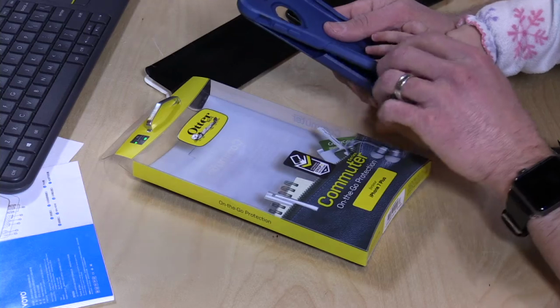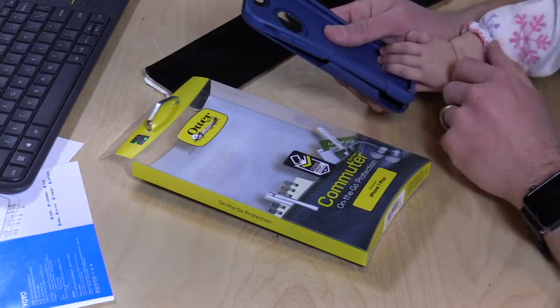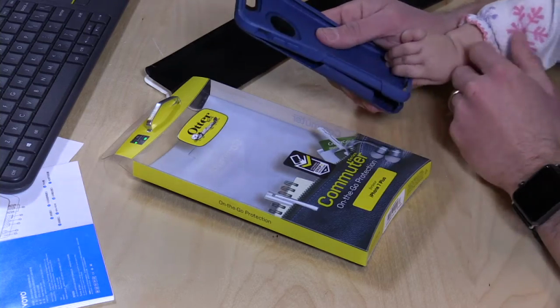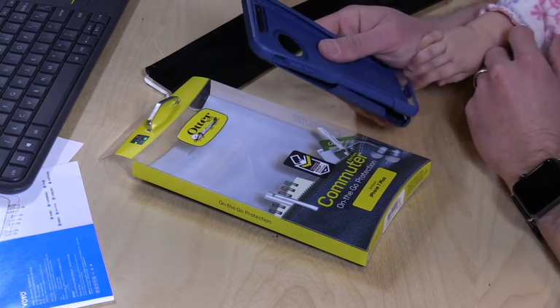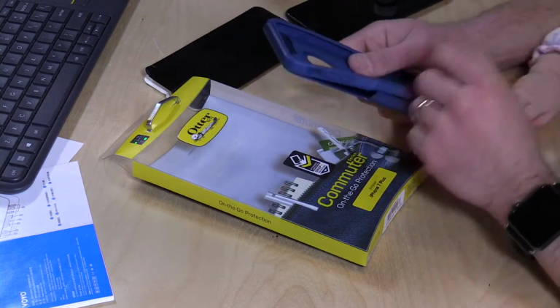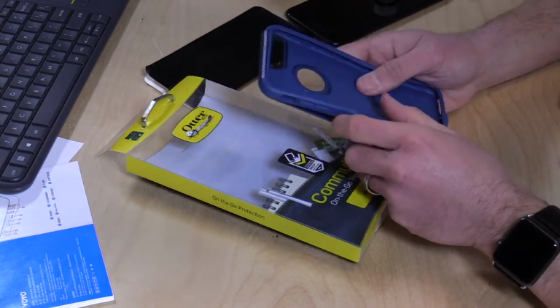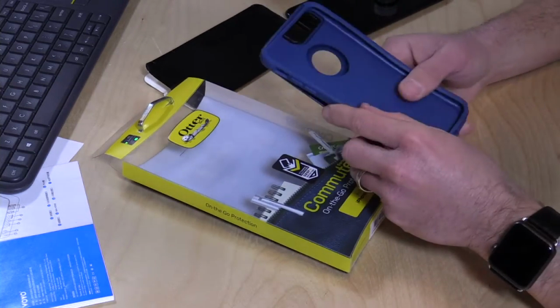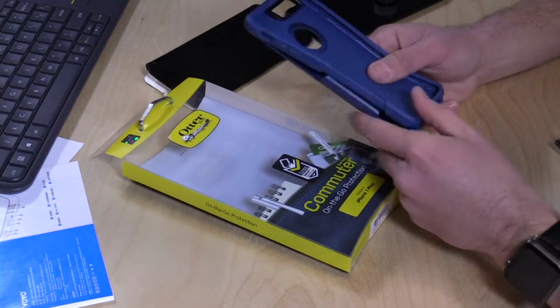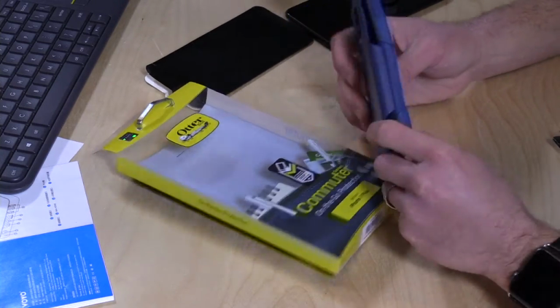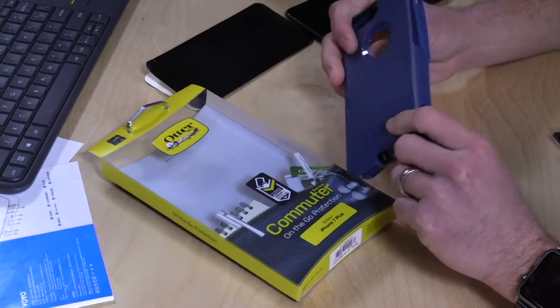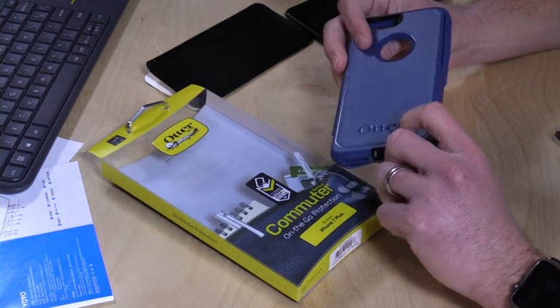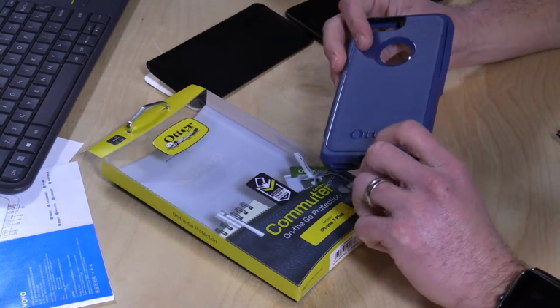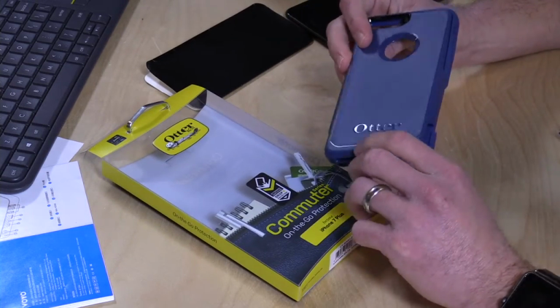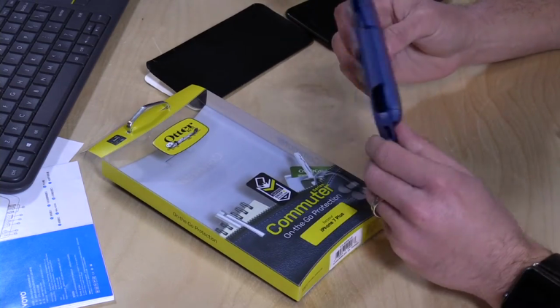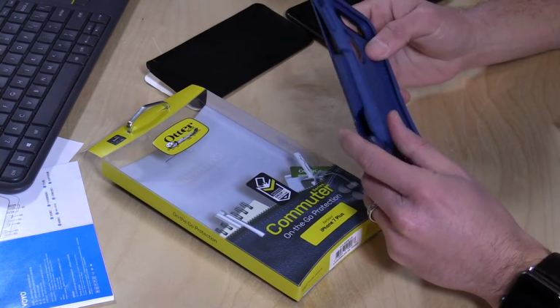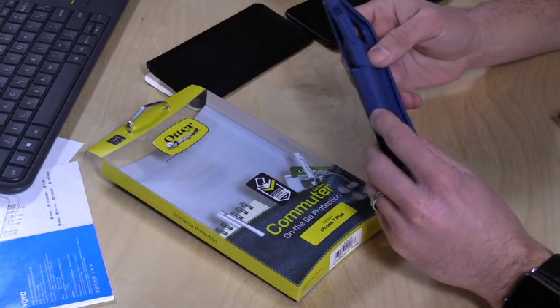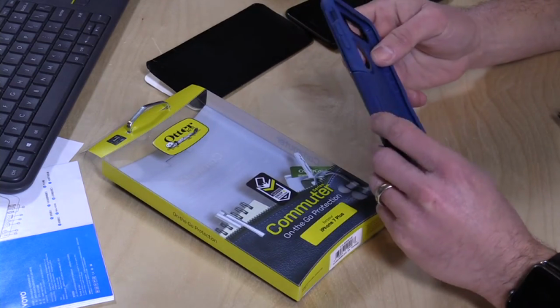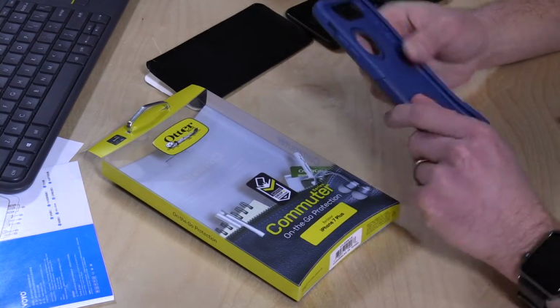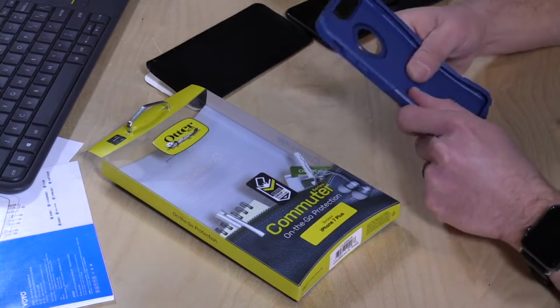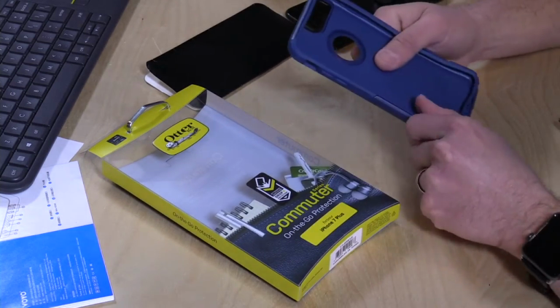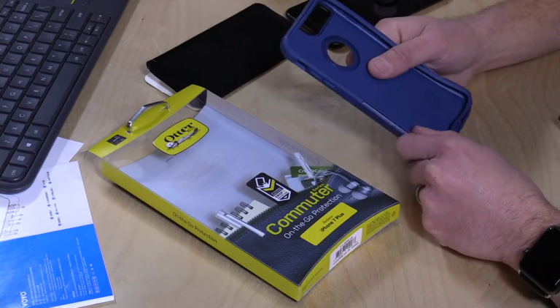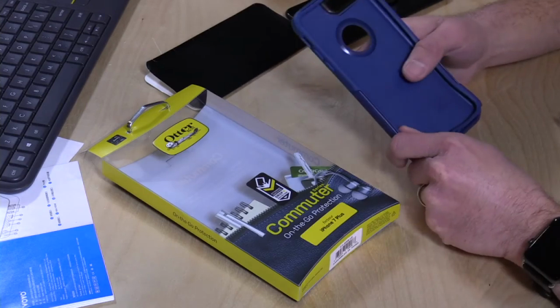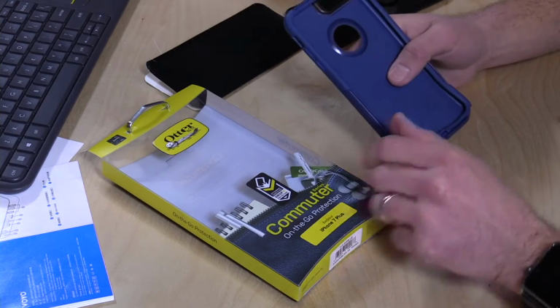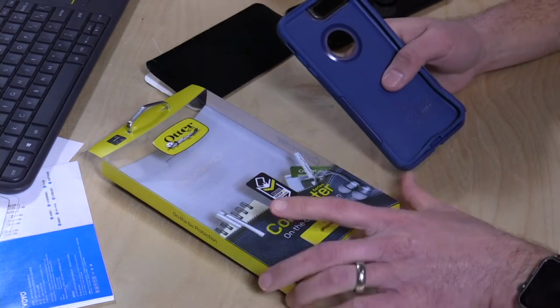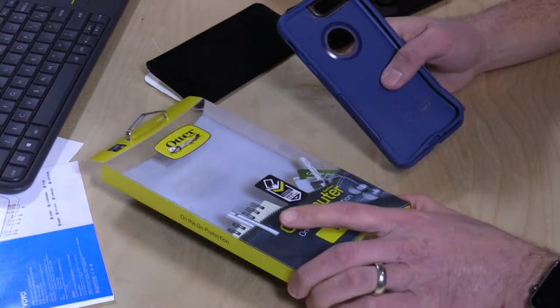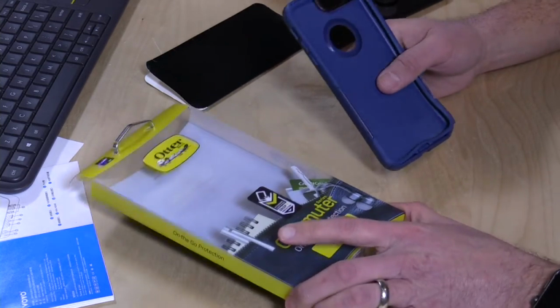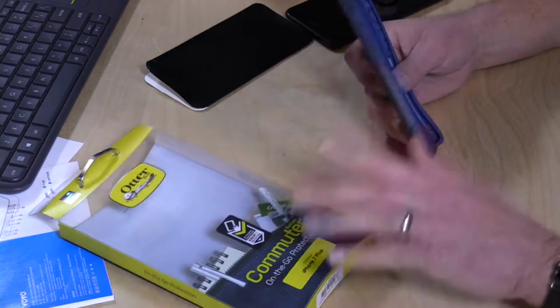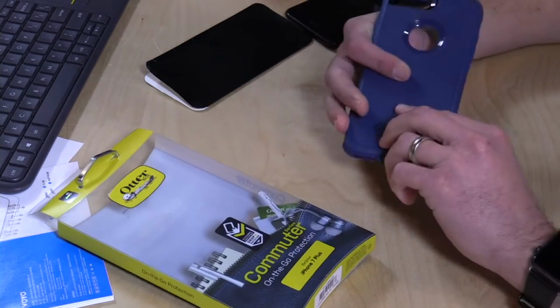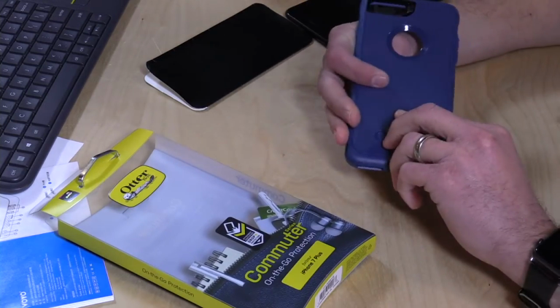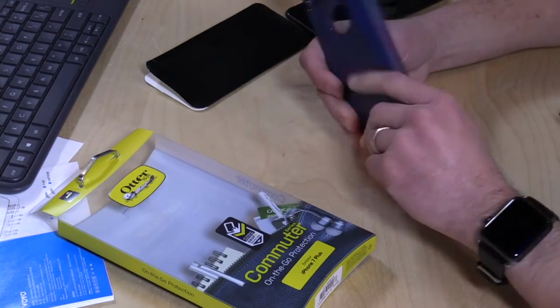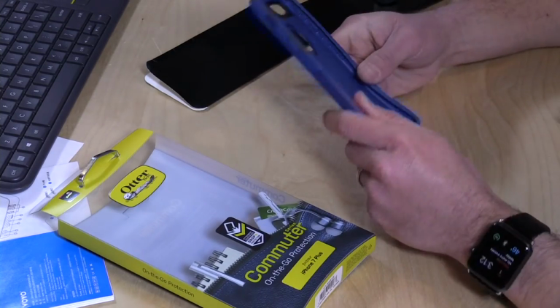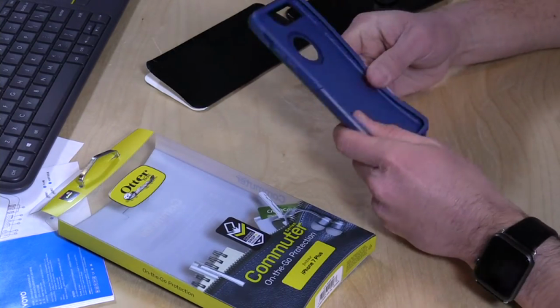Hey everybody, it's Lon Seidman. We're taking a look today at an OtterBox case for the iPhone 7 Plus. This is their Commuter, and it's the blue version of it.